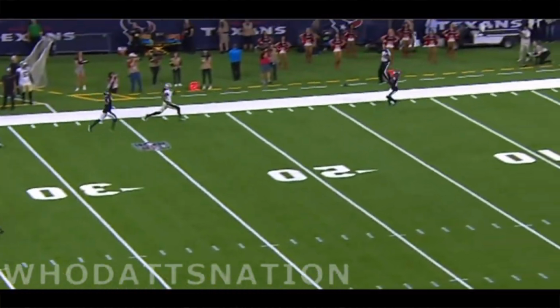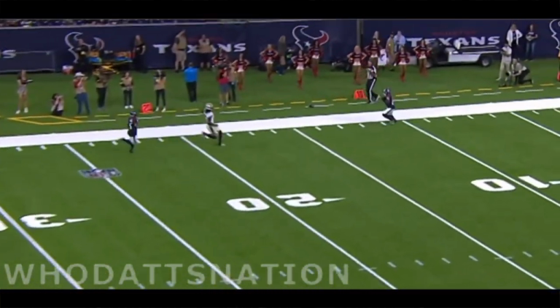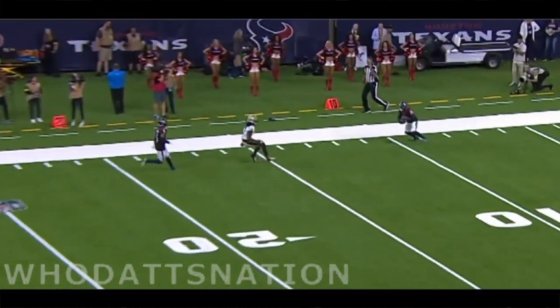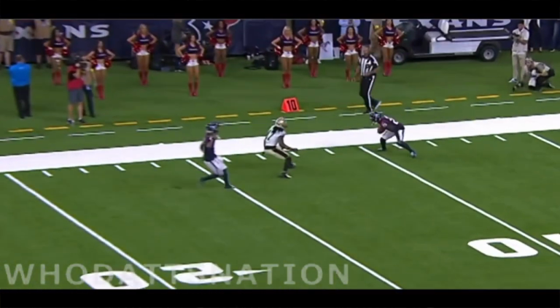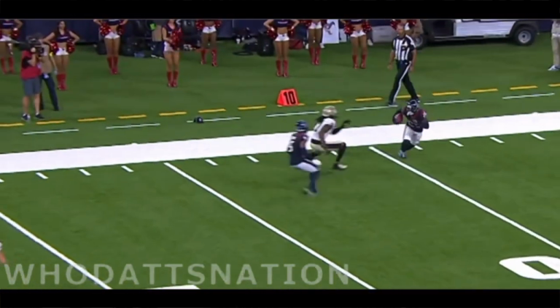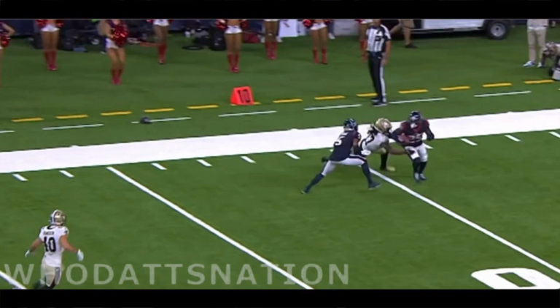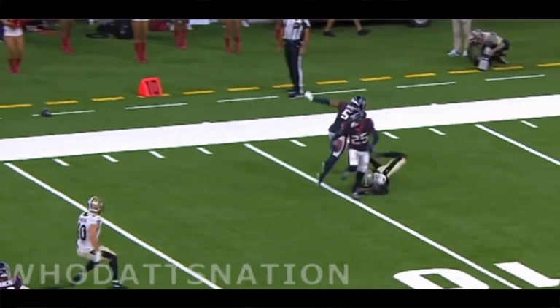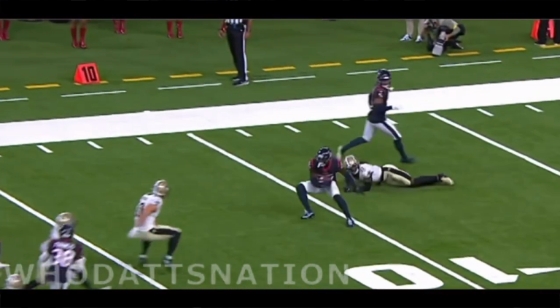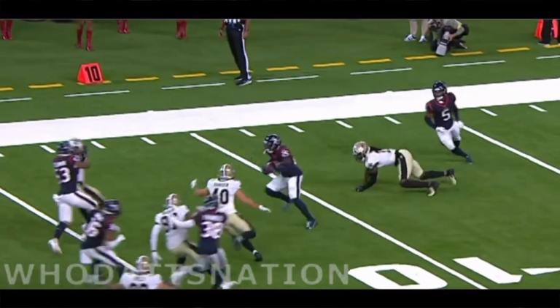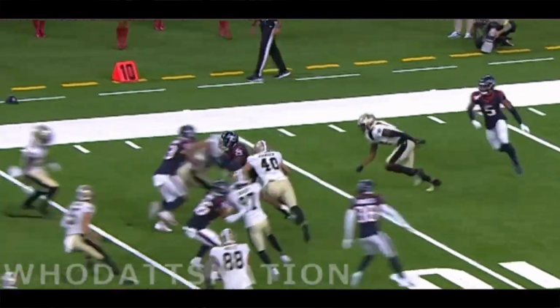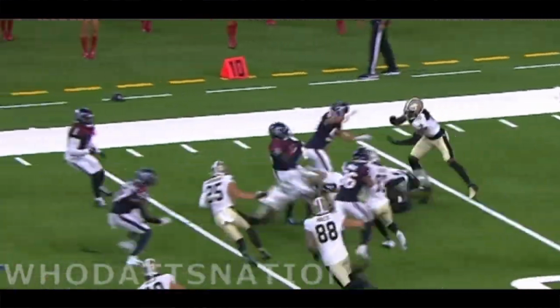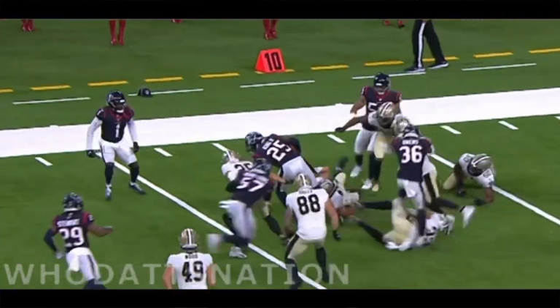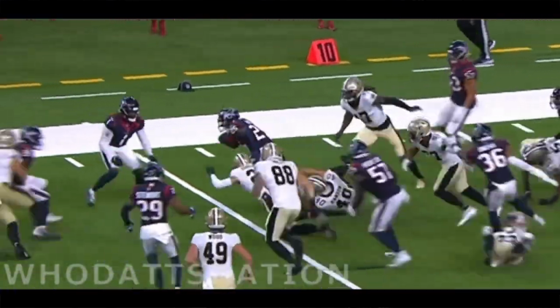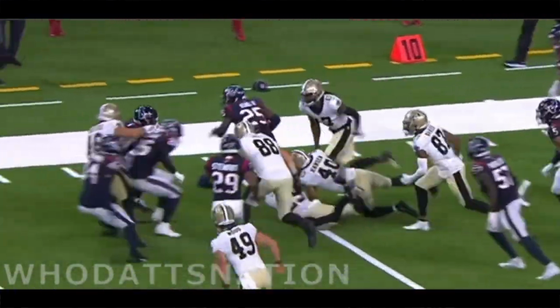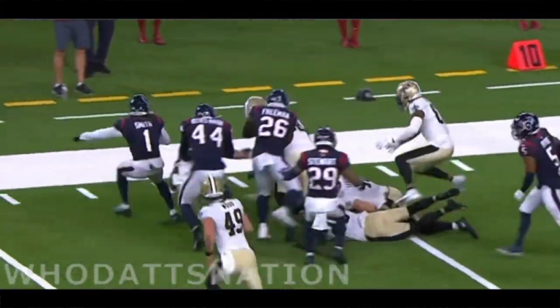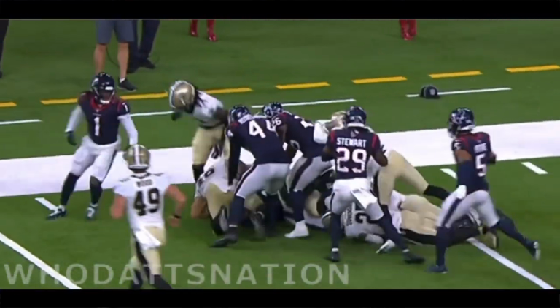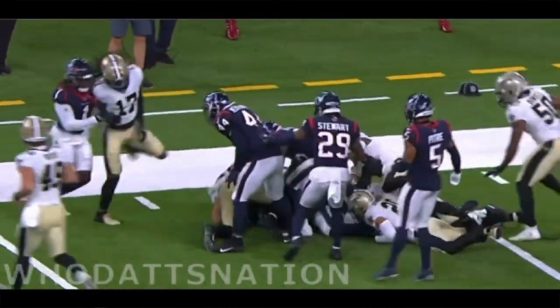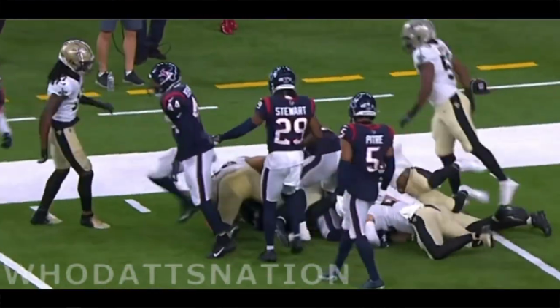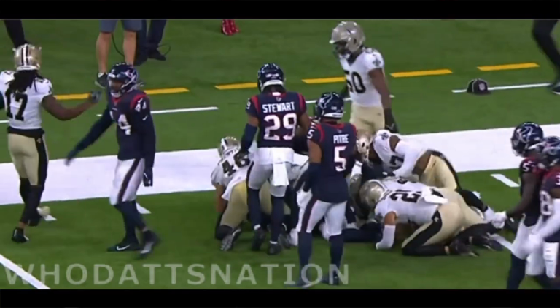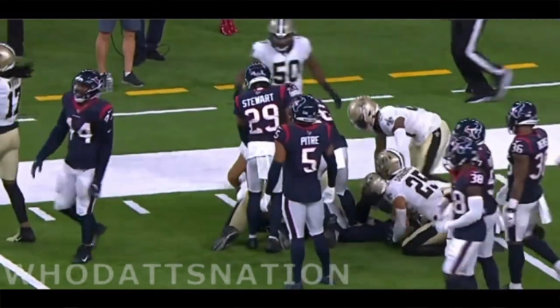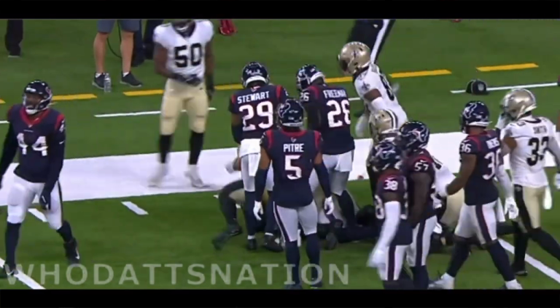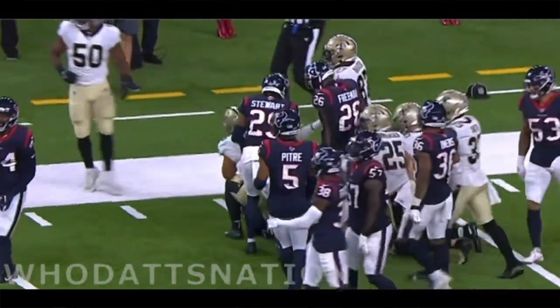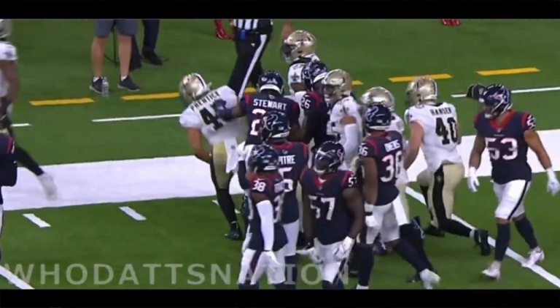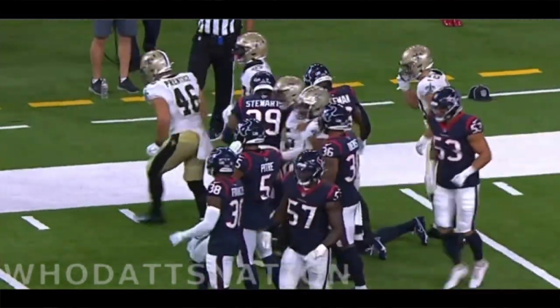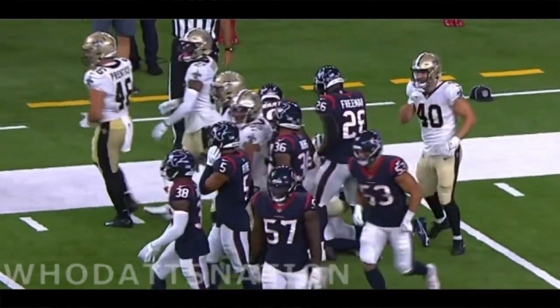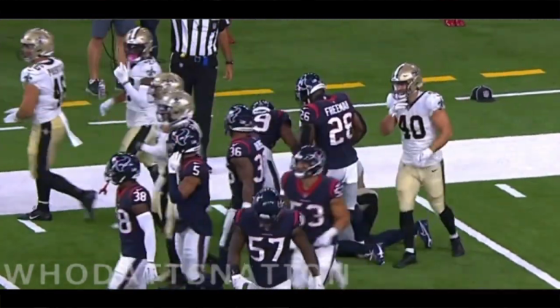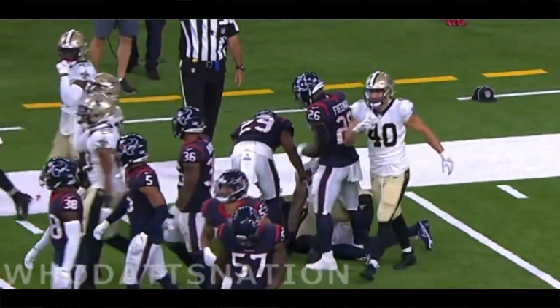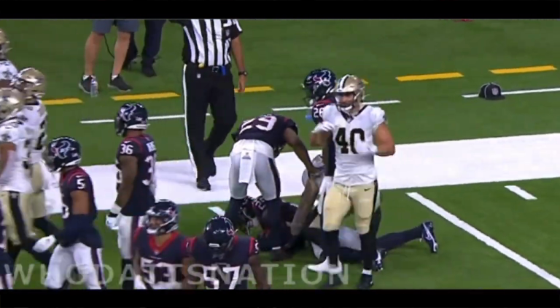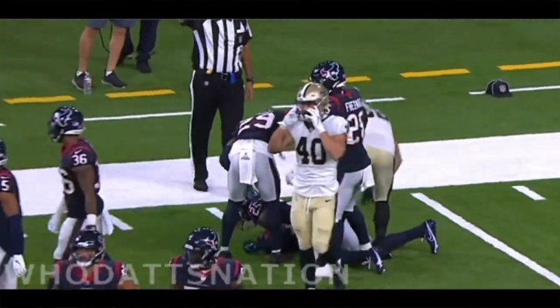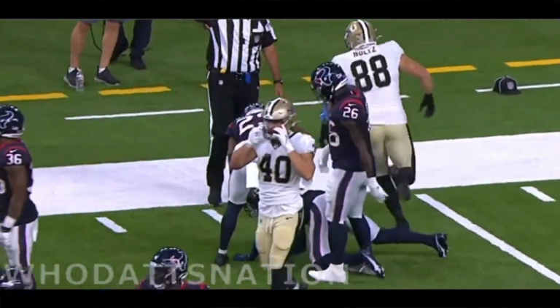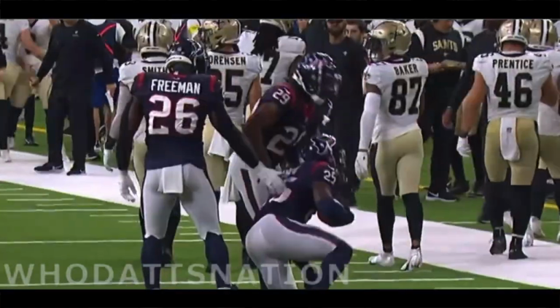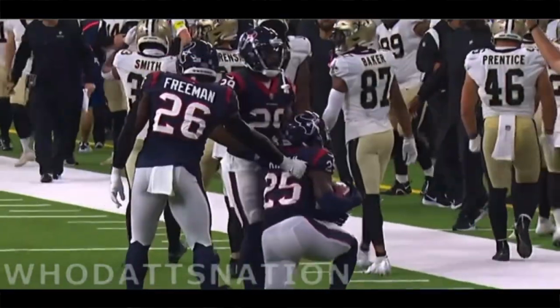King on the sideline tiptoeing around at the 10-yard line, trying to get some positive yardage, which he does. That's a really solid return by Desmond King in dire circumstances after the 54-yard punt.